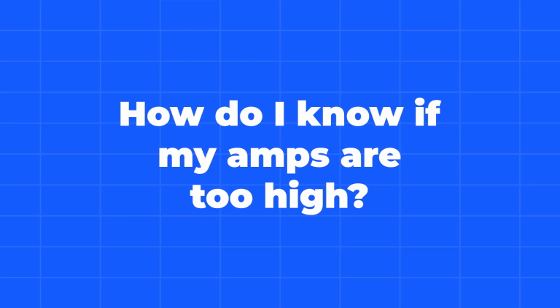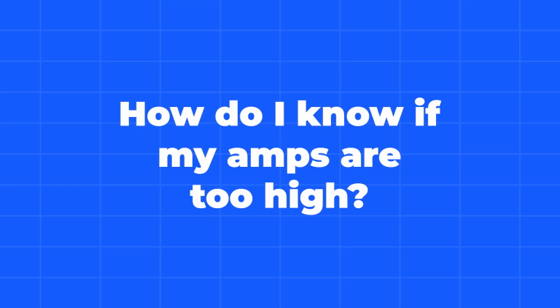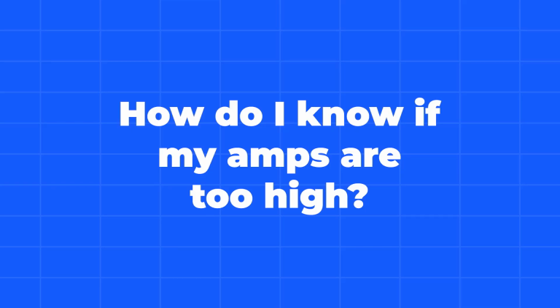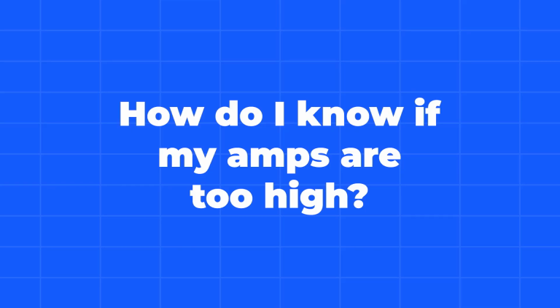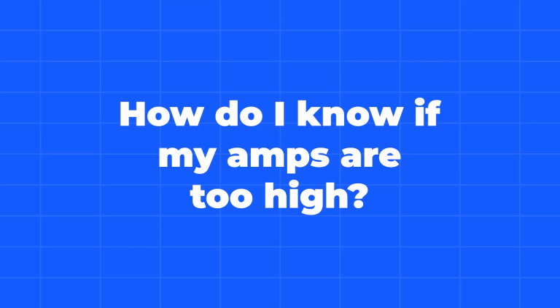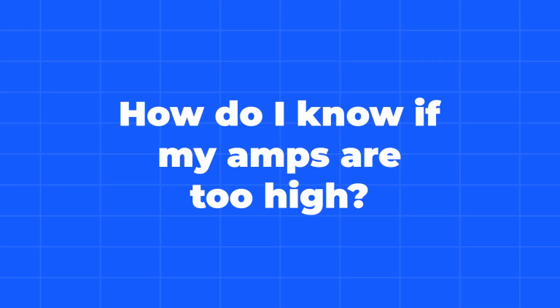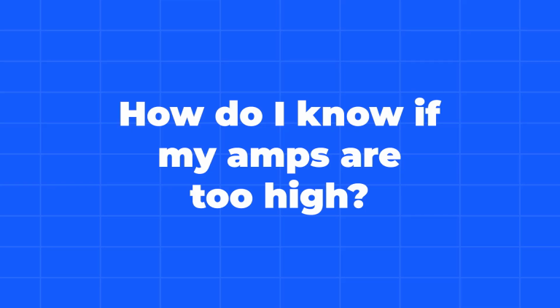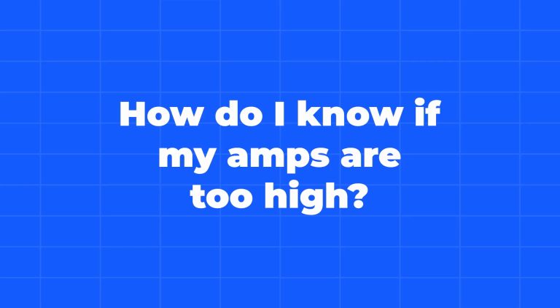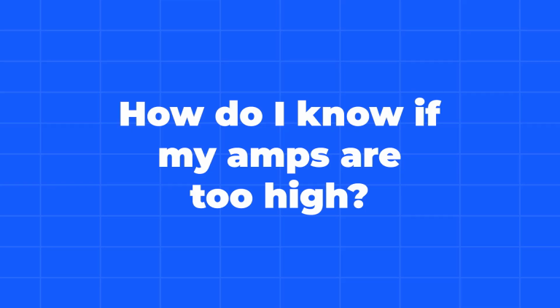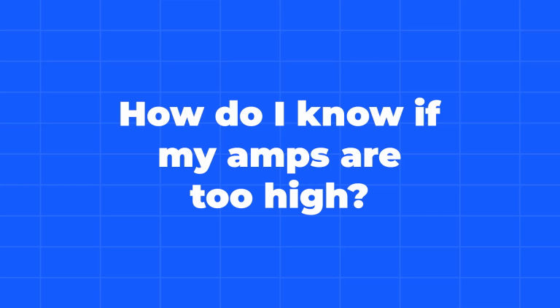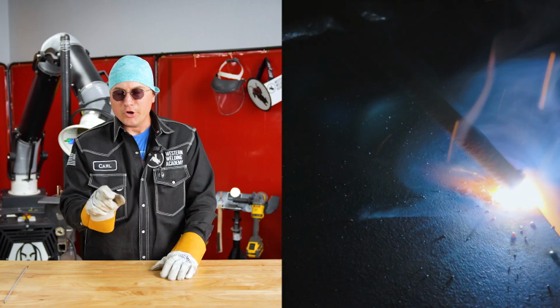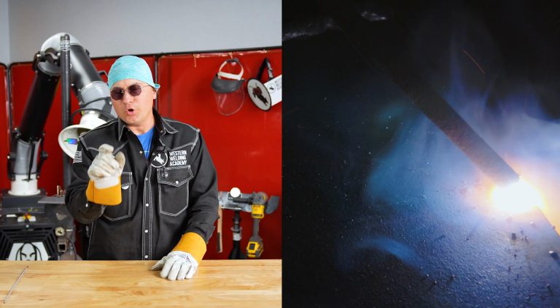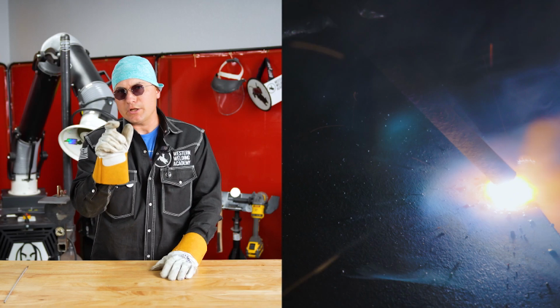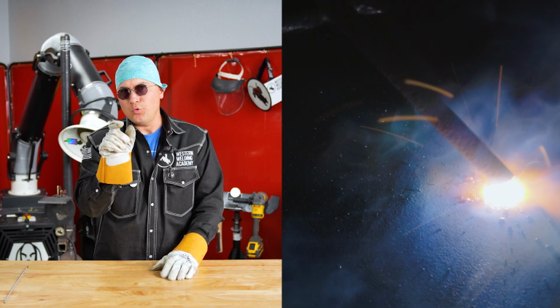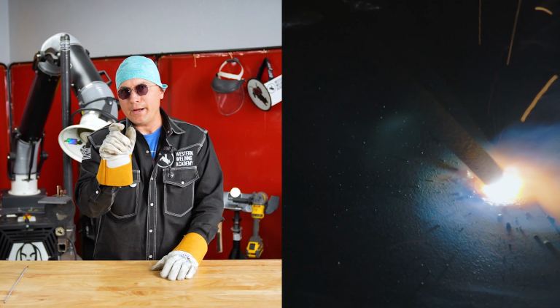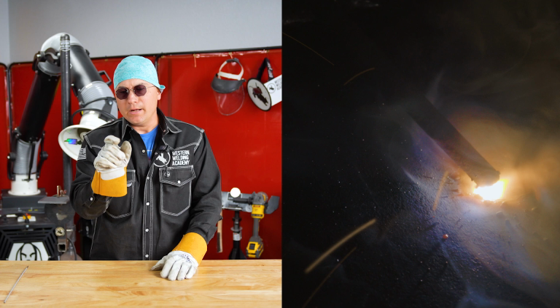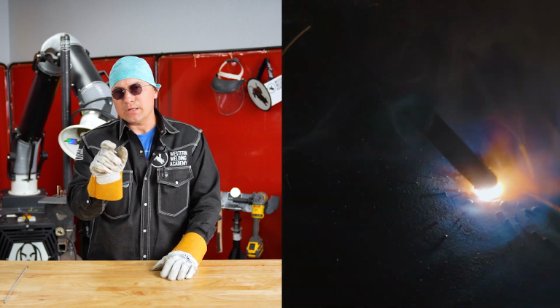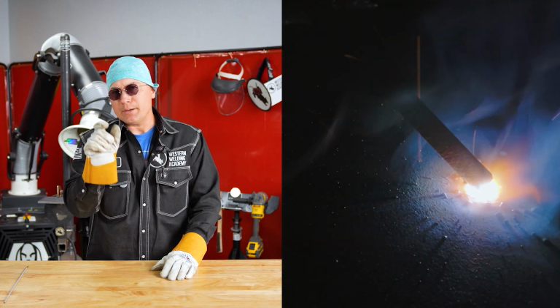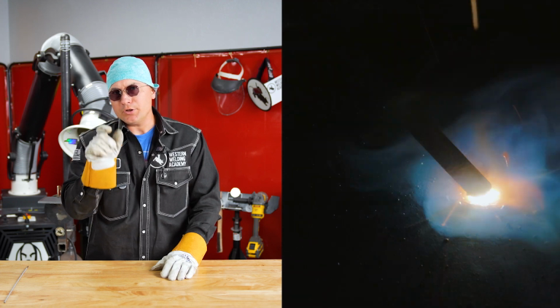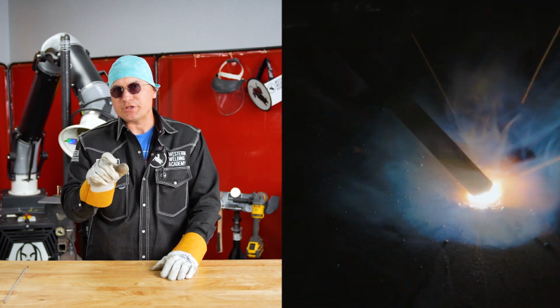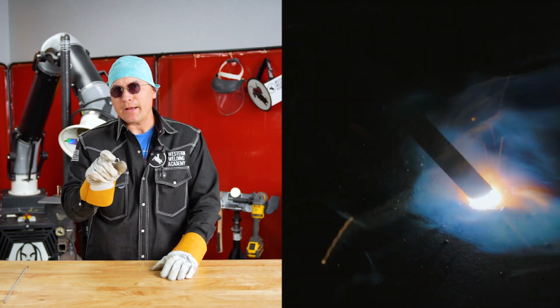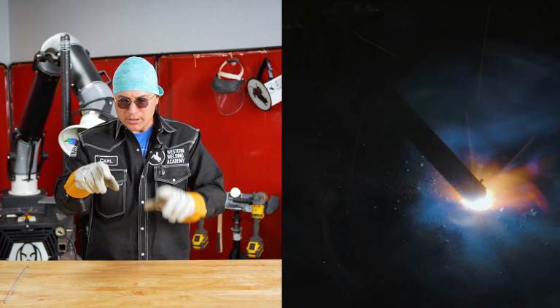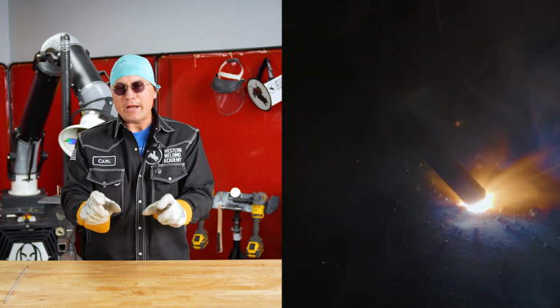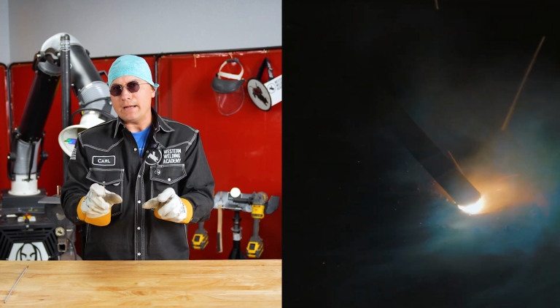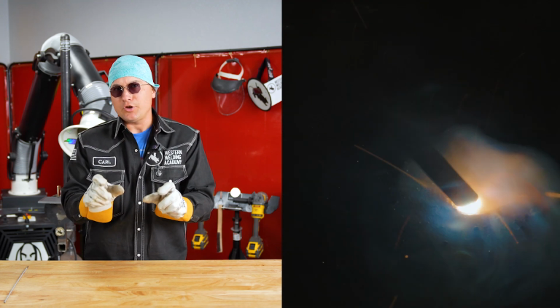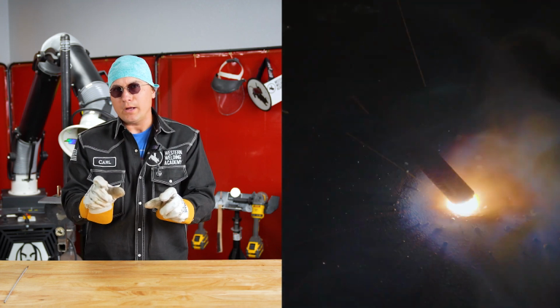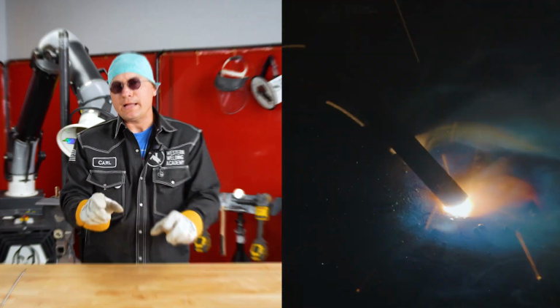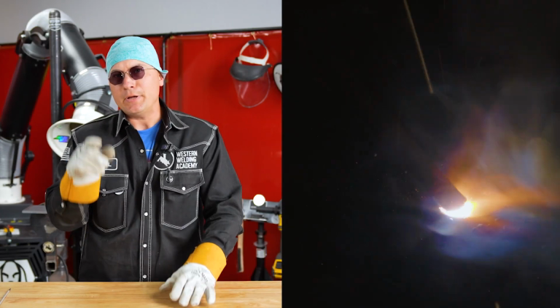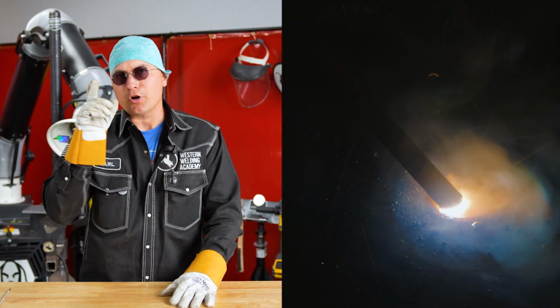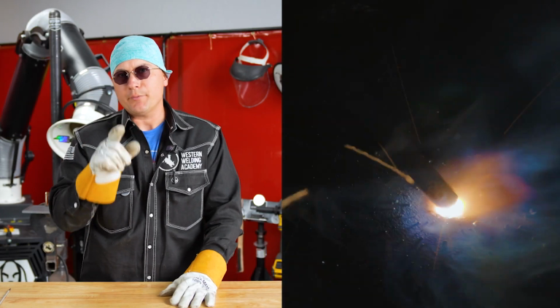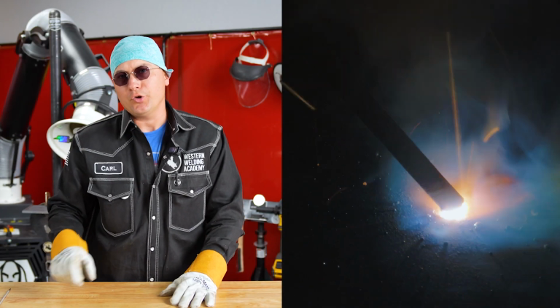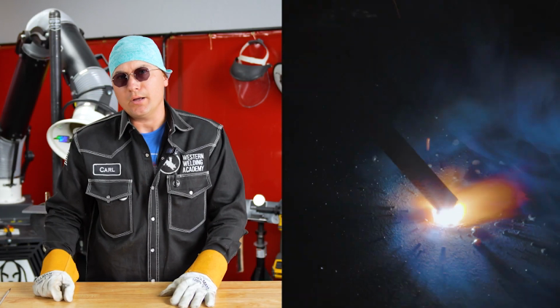Now let's look at our weld when our amps are too high. You're going to notice that it's too wide and you're going to see a bunch of spatter laying right next to the weld. That's because our amps are too high.